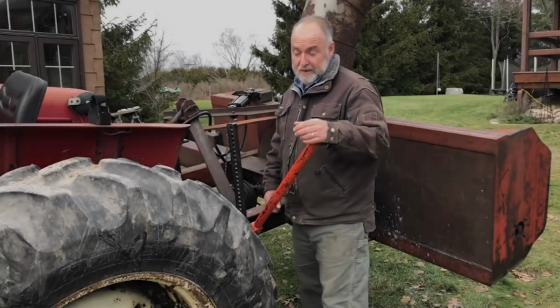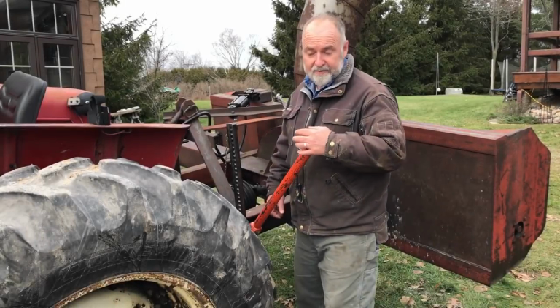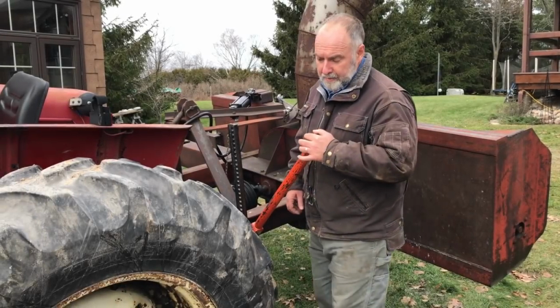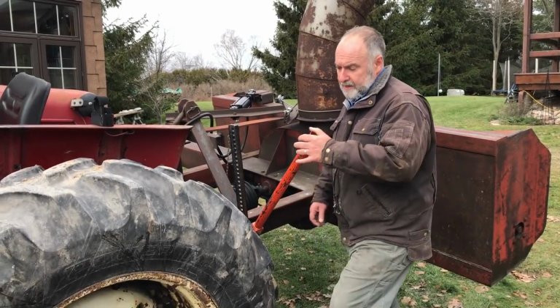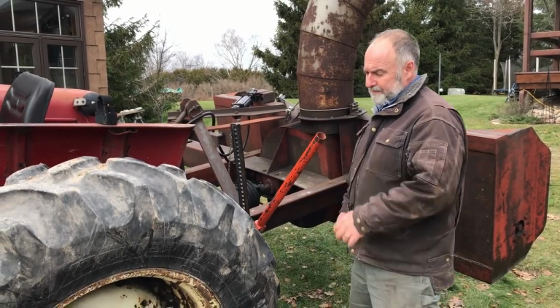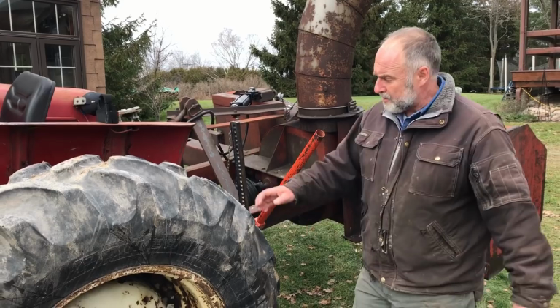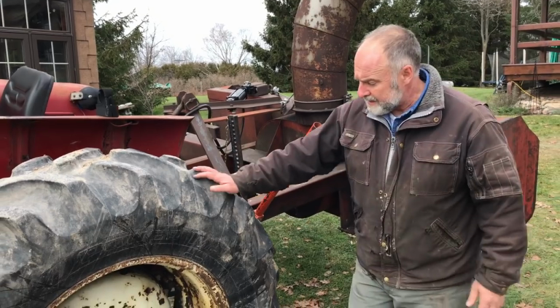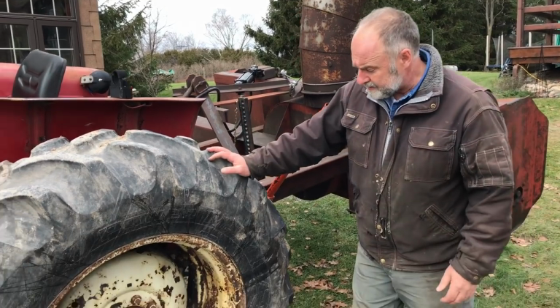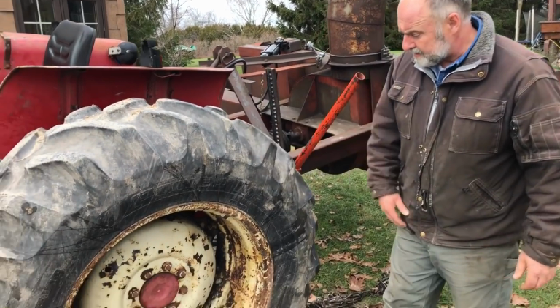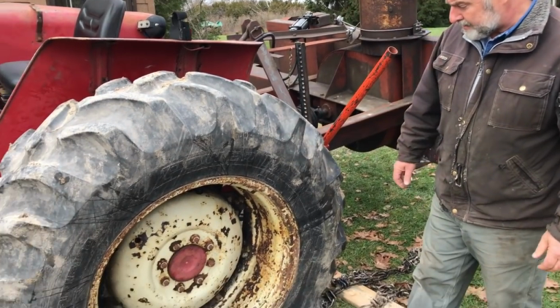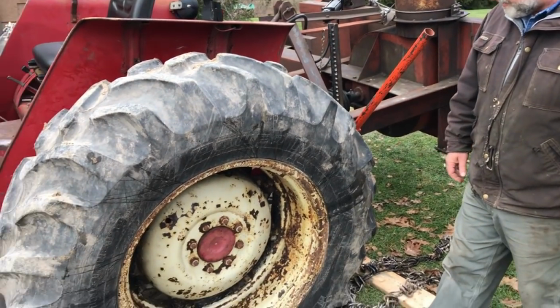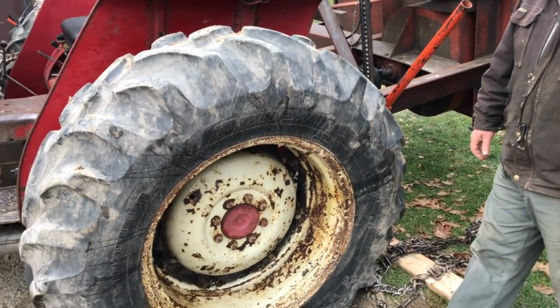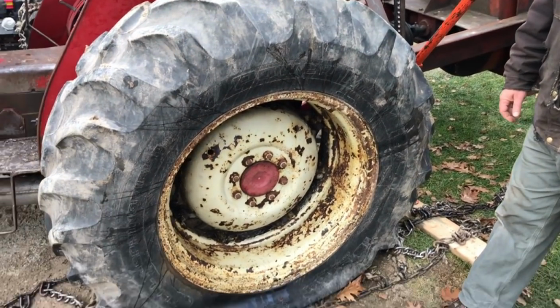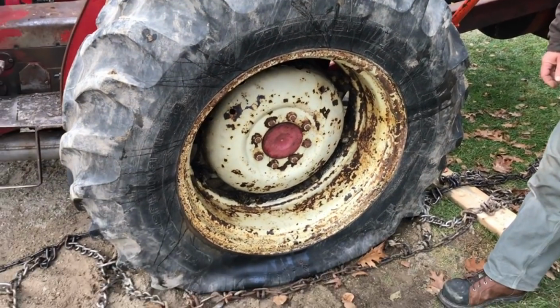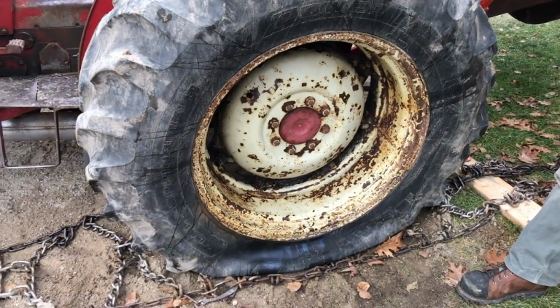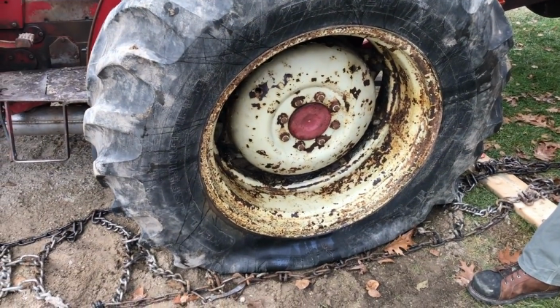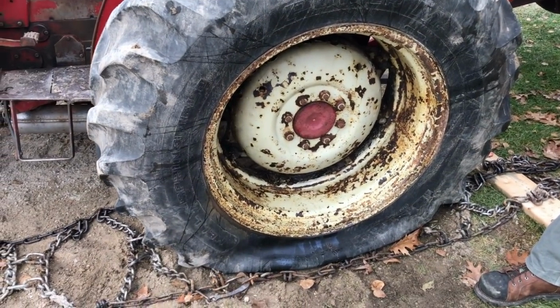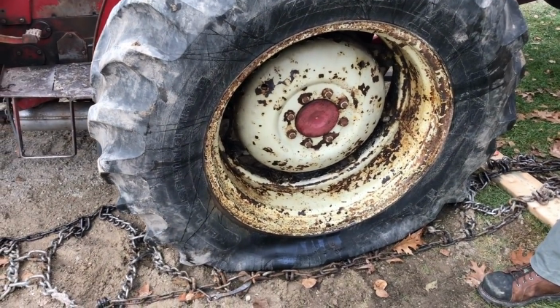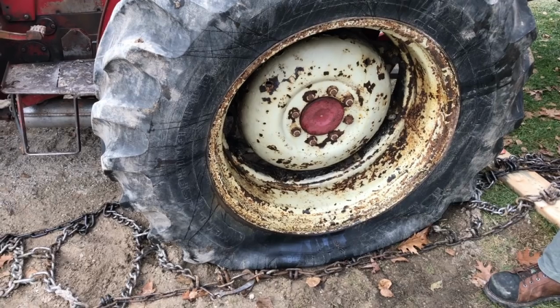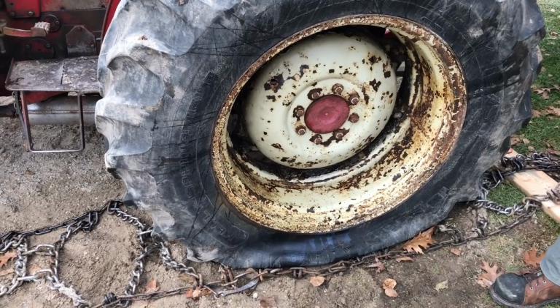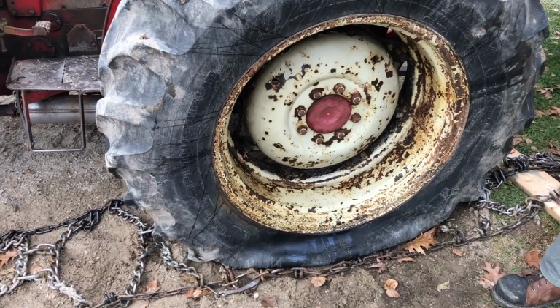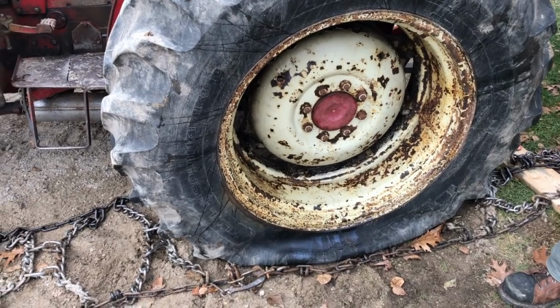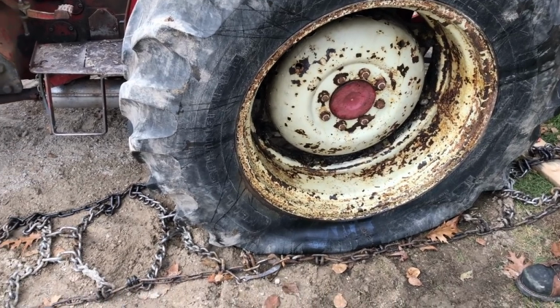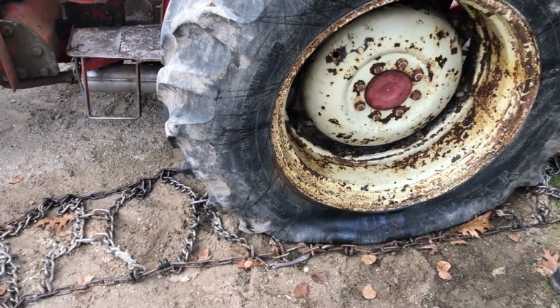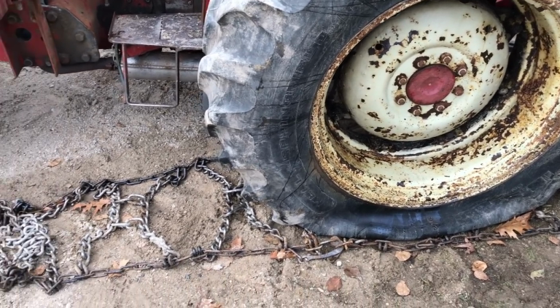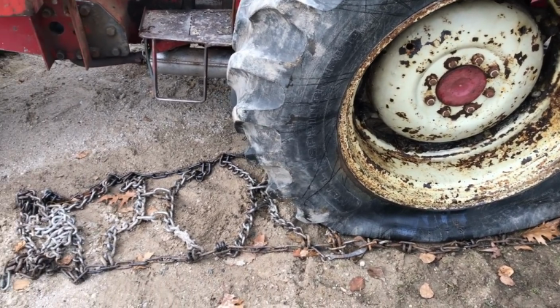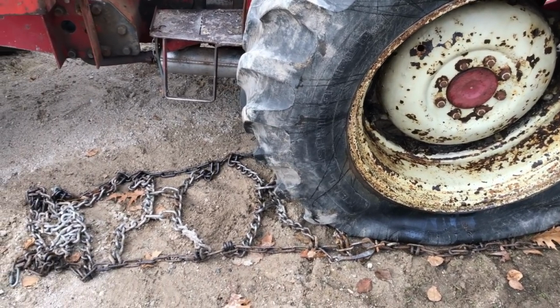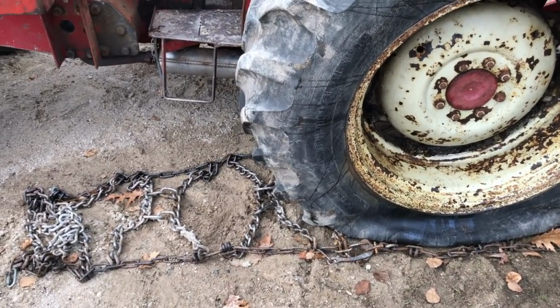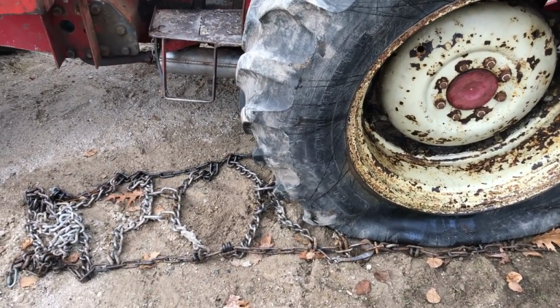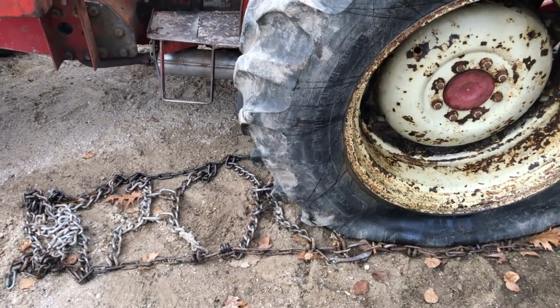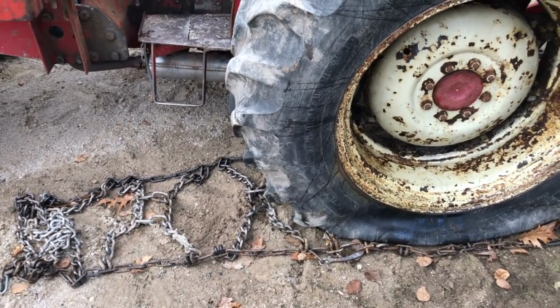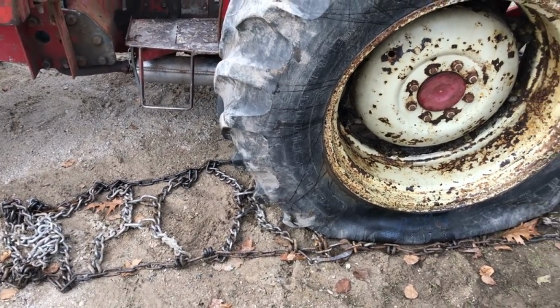Never a dull moment here. We sprung a leak in this tractor tire just after we got the tire chains on for the winter, so I've got to take that off and the repair guy is coming today.